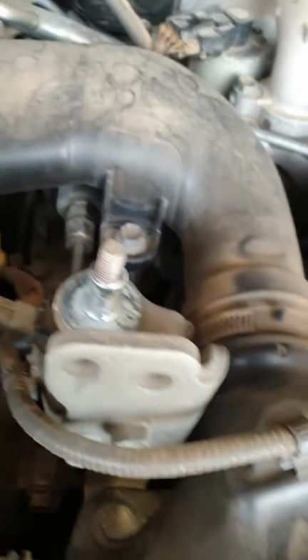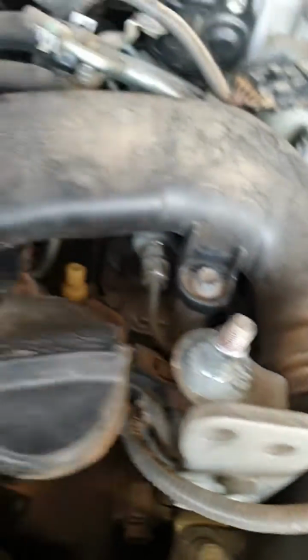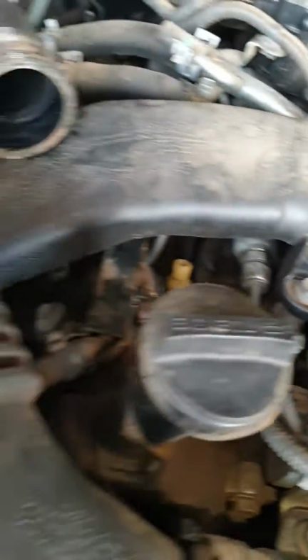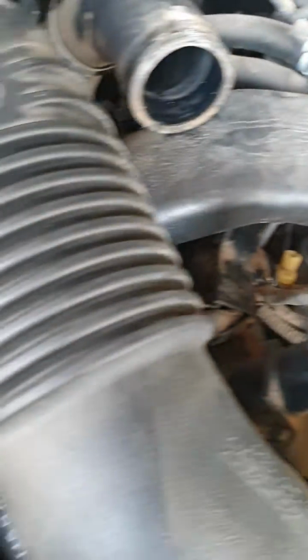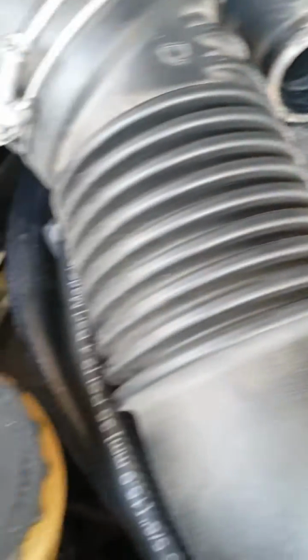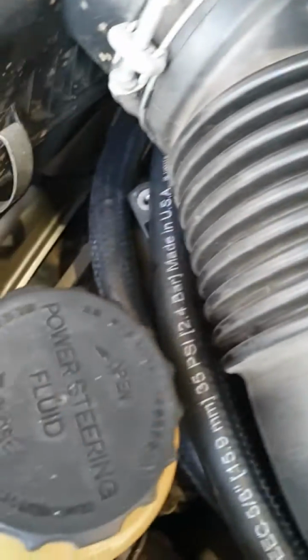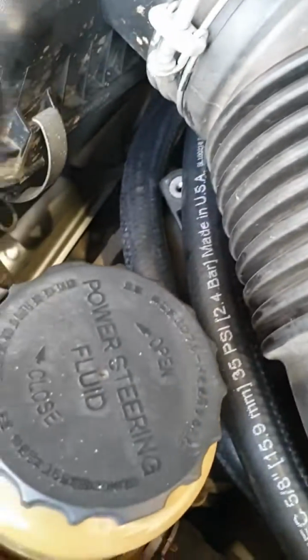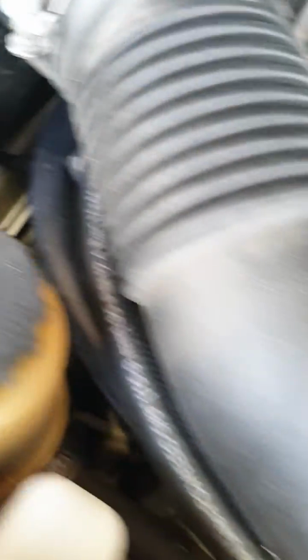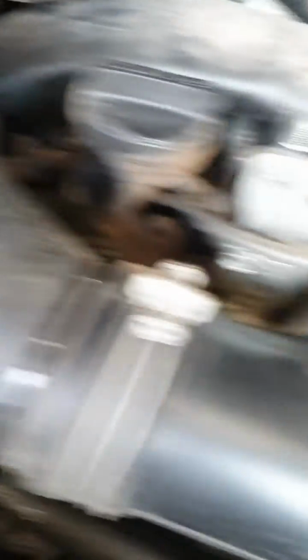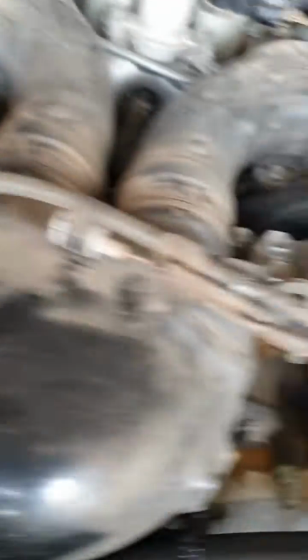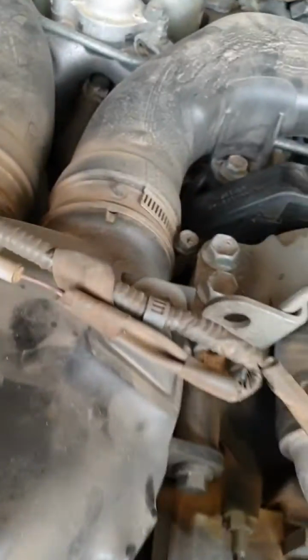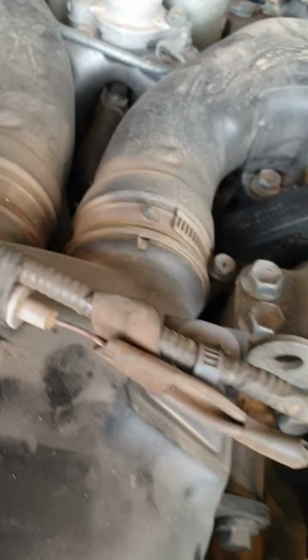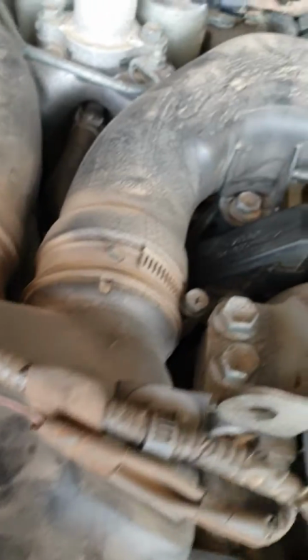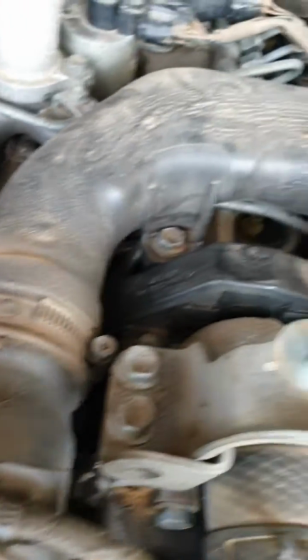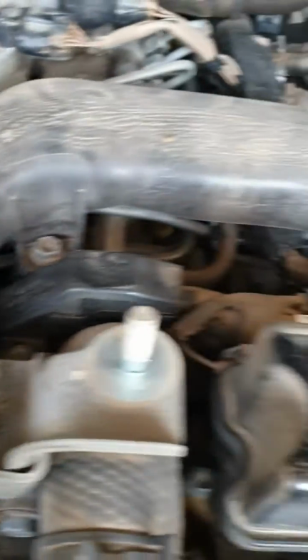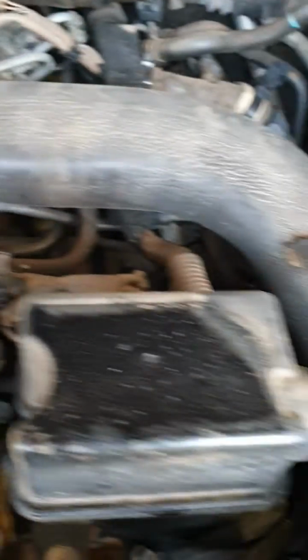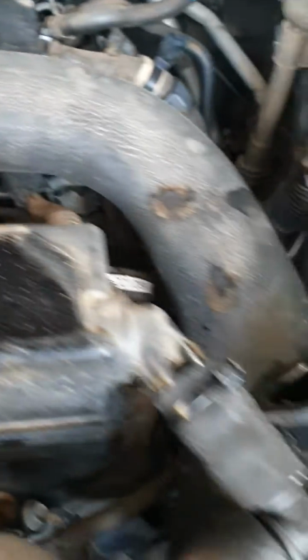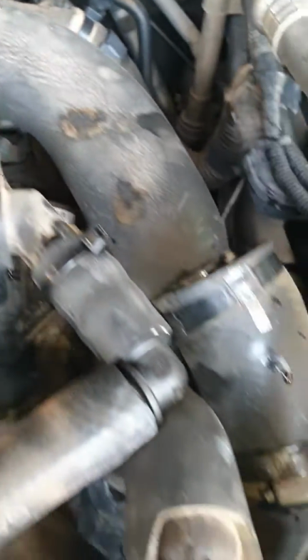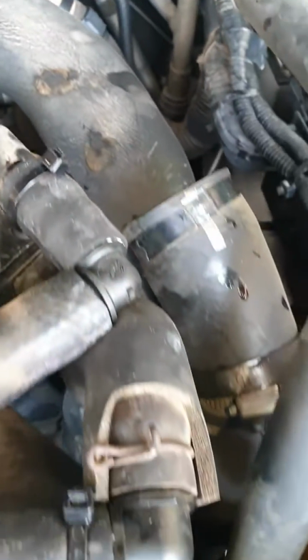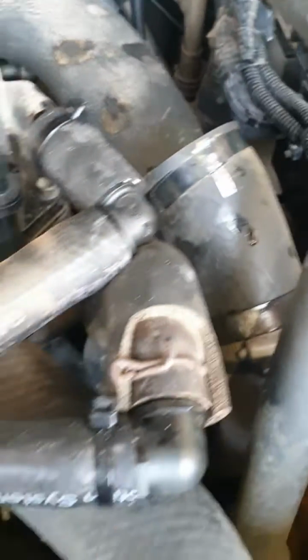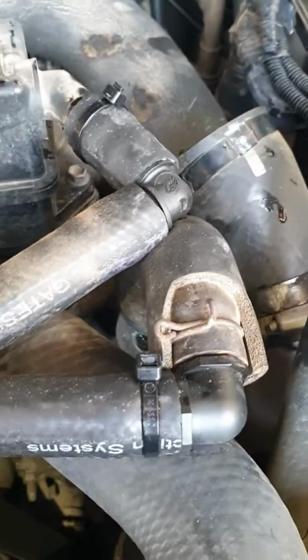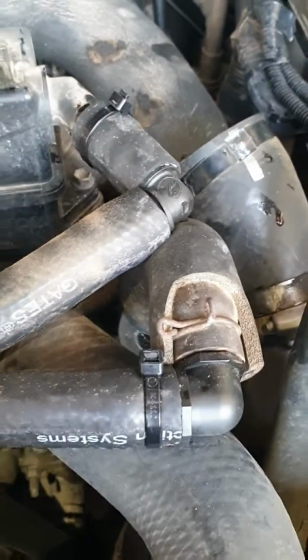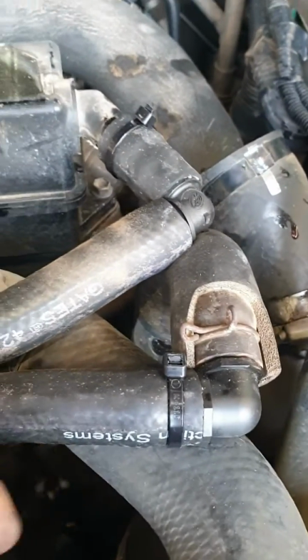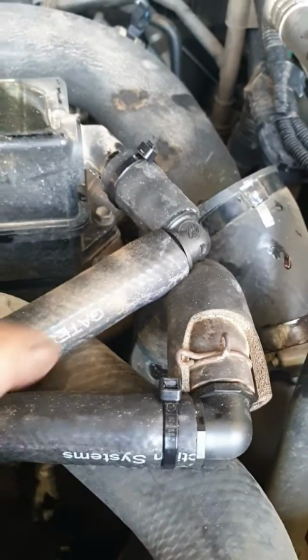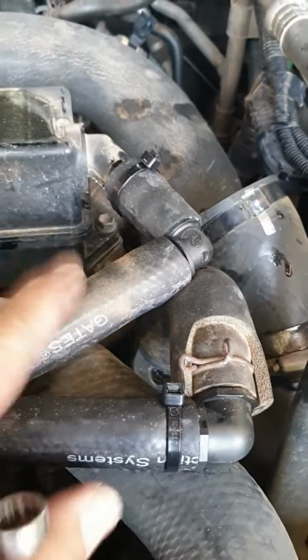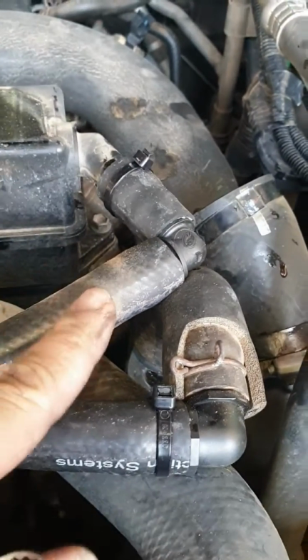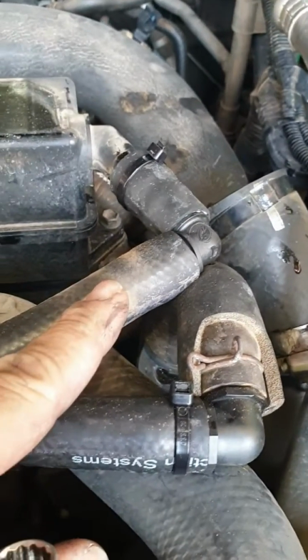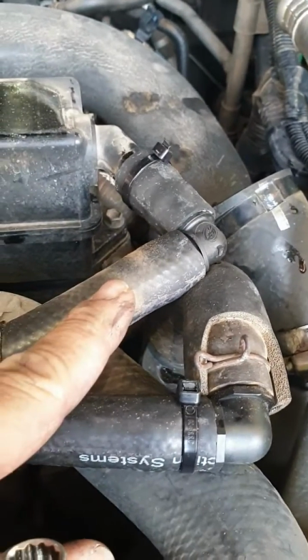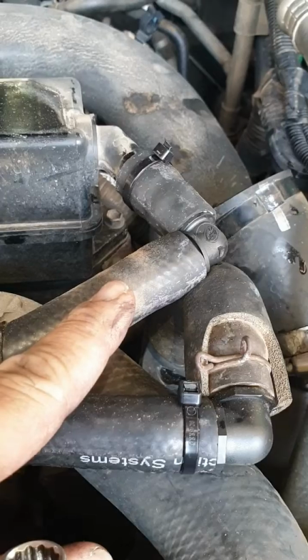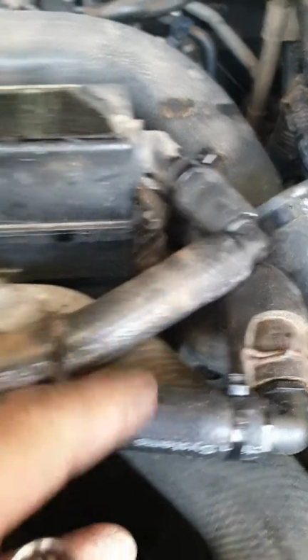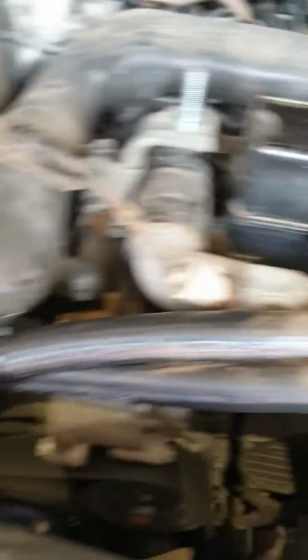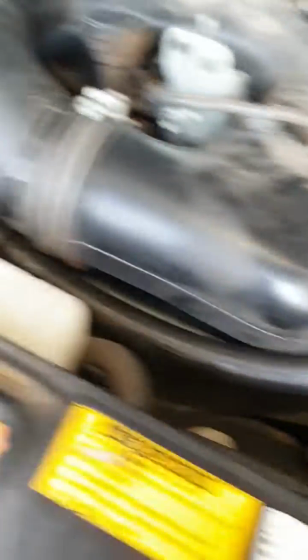It goes over there, down to the turbo. This one on the passenger side goes over there. And what are these pipes here? They're the pipes running to and from the catch can.